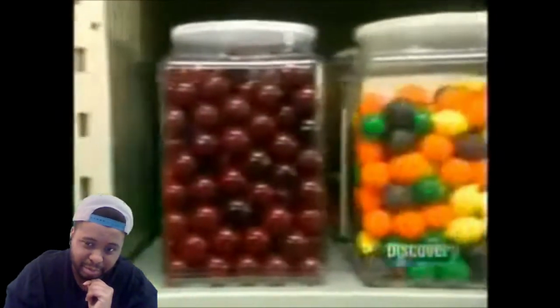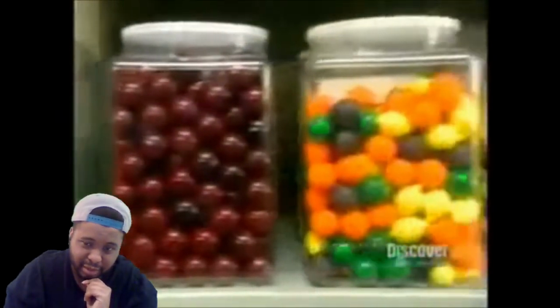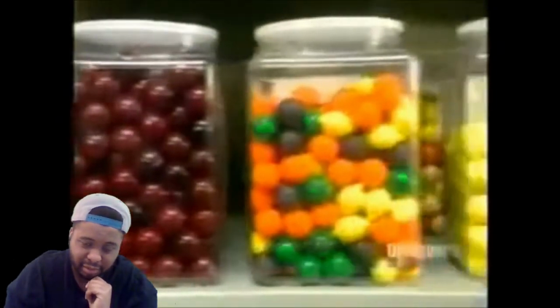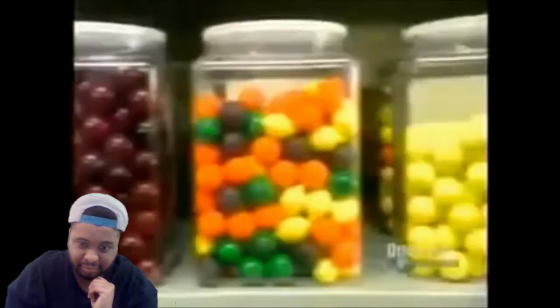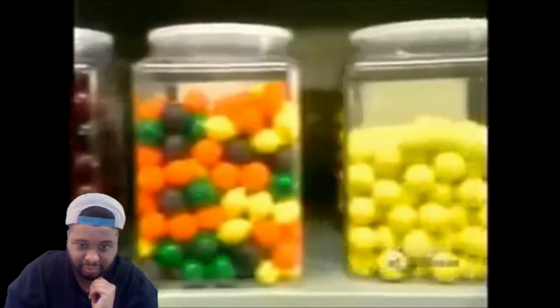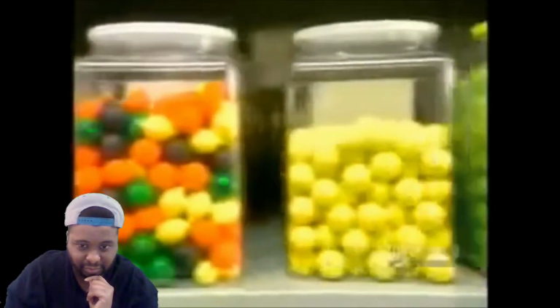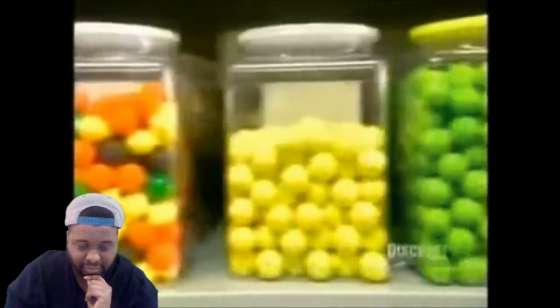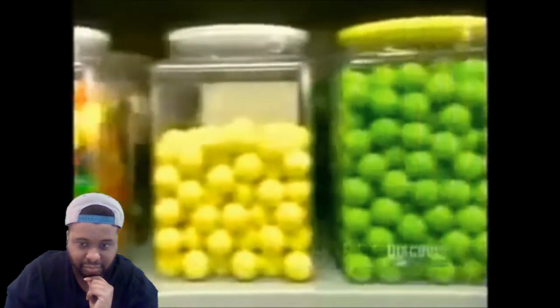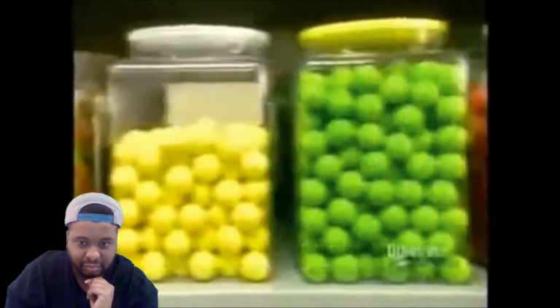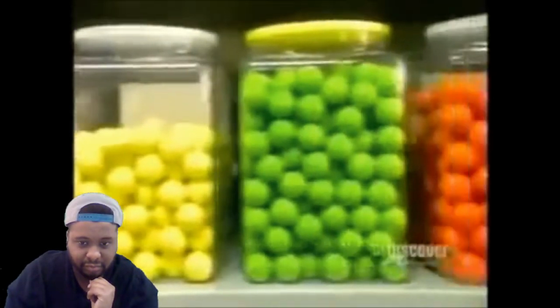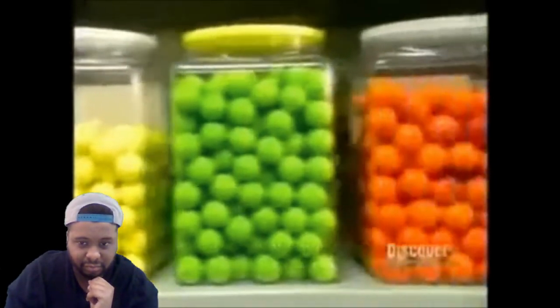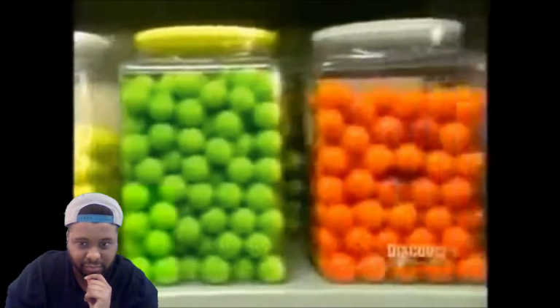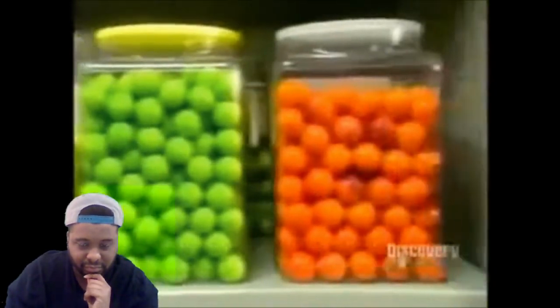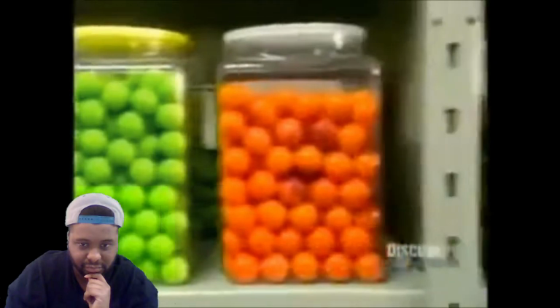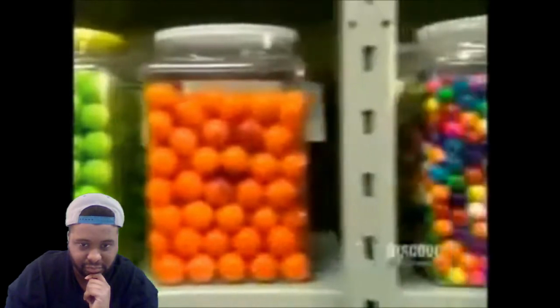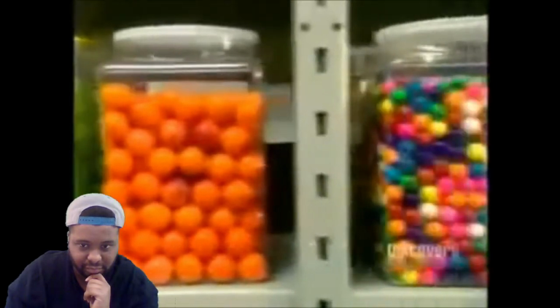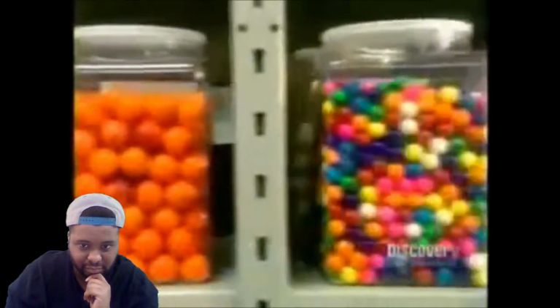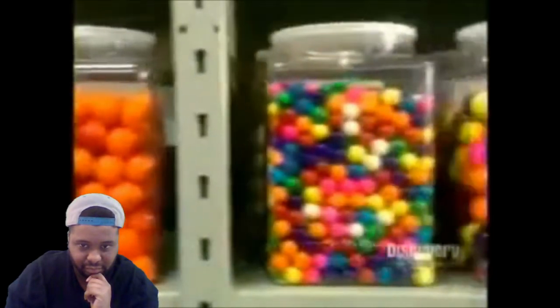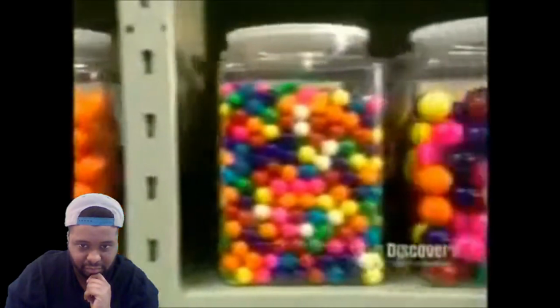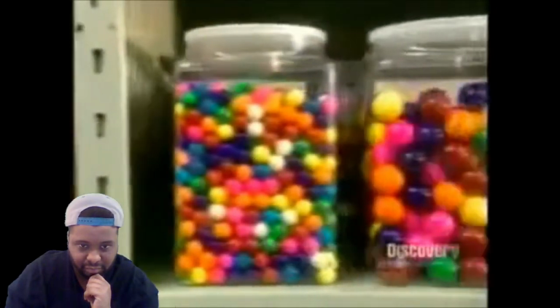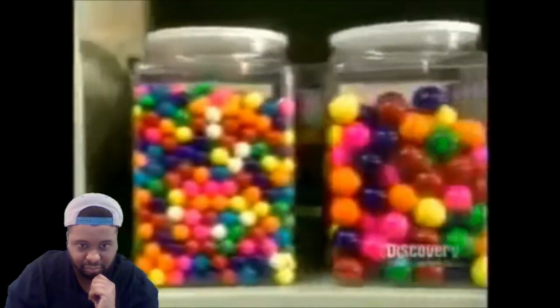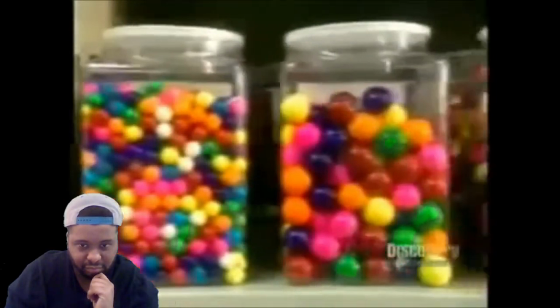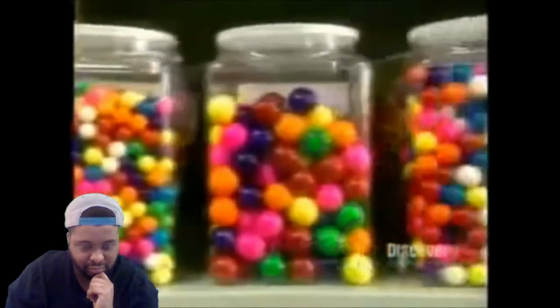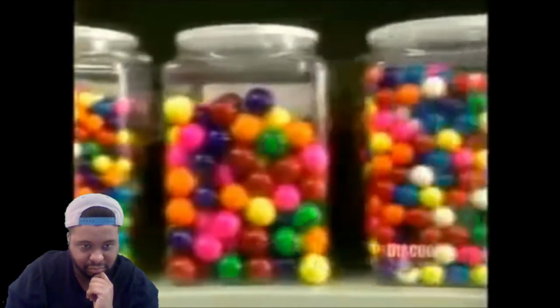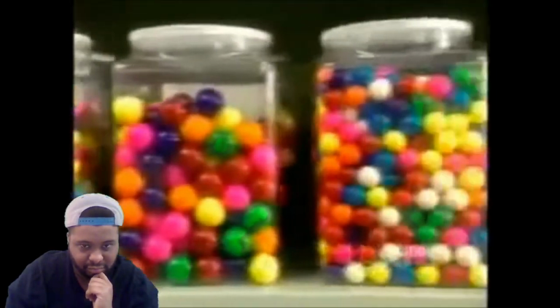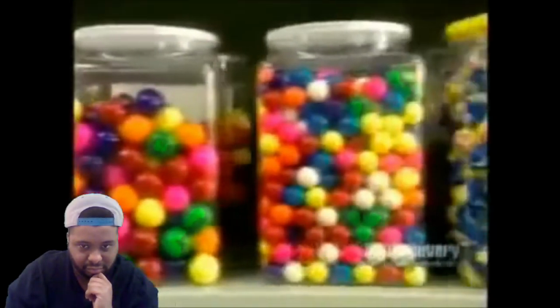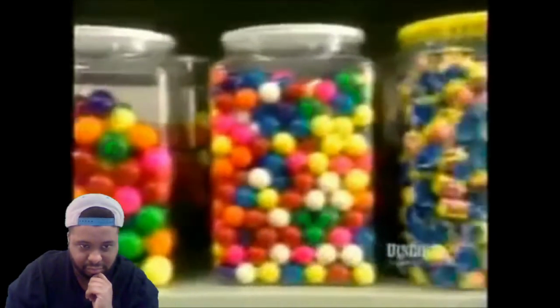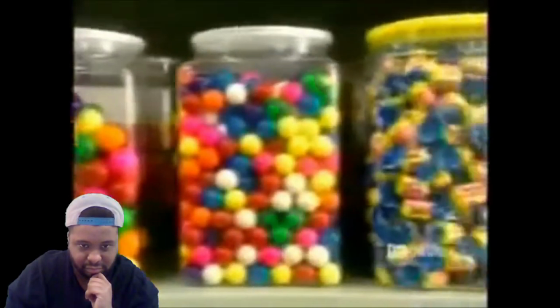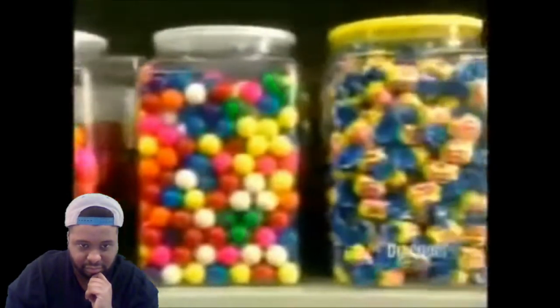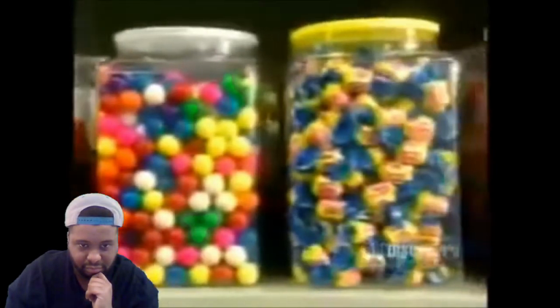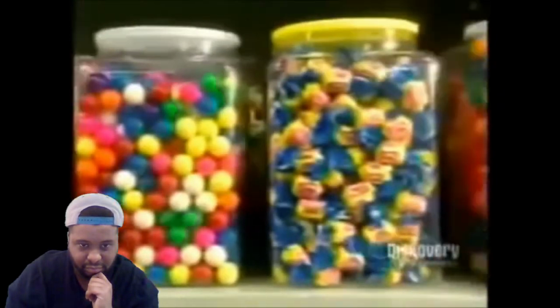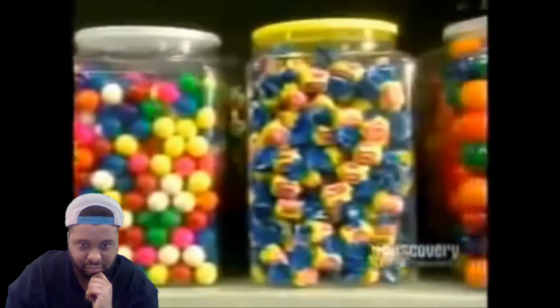Bubblegum comes in gumballs of all colors and sizes, but for blowing bubbles, nothing beats the chewy, gooey pink stuff in the twist wrap.